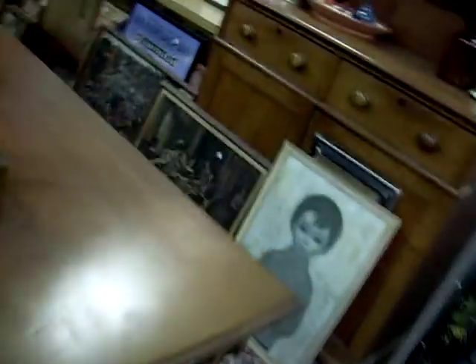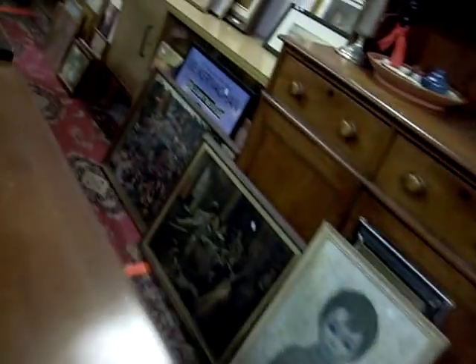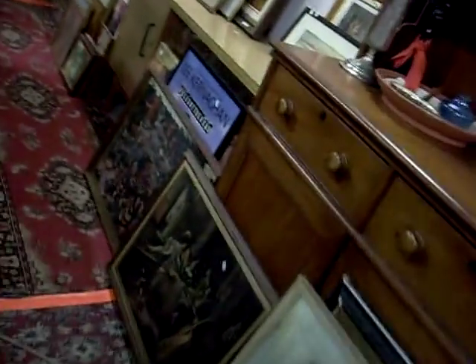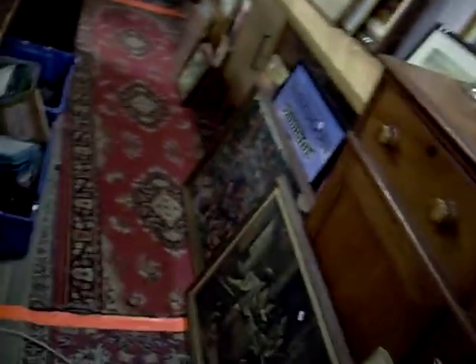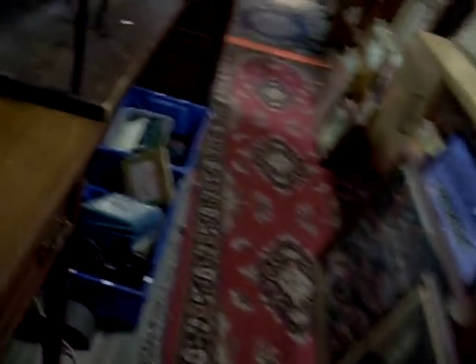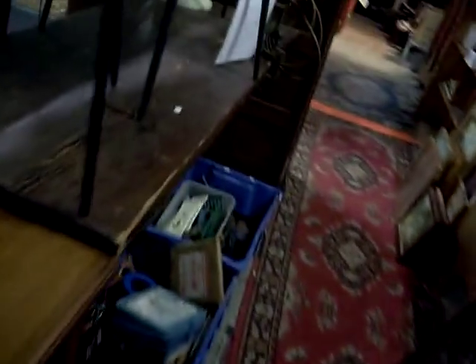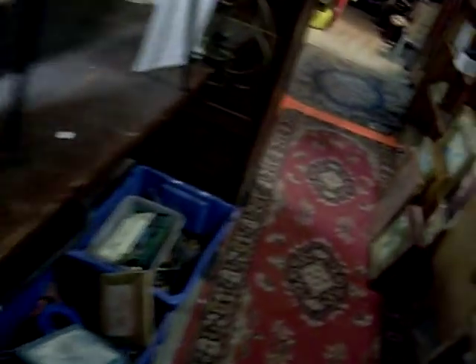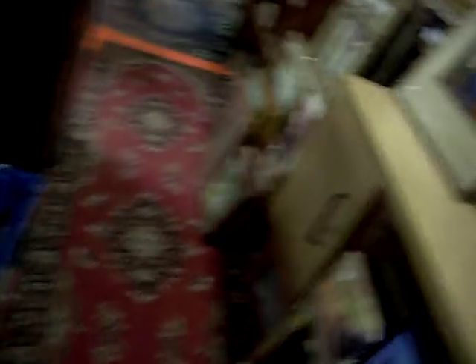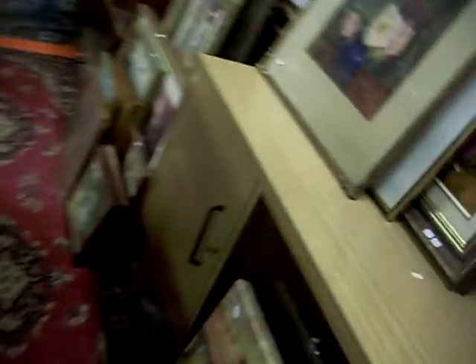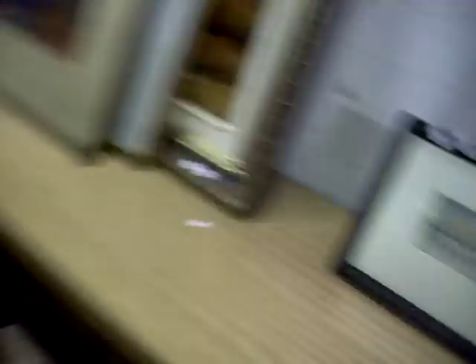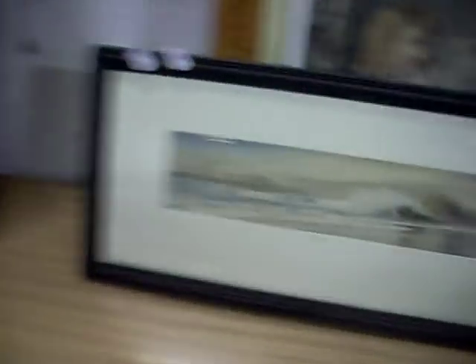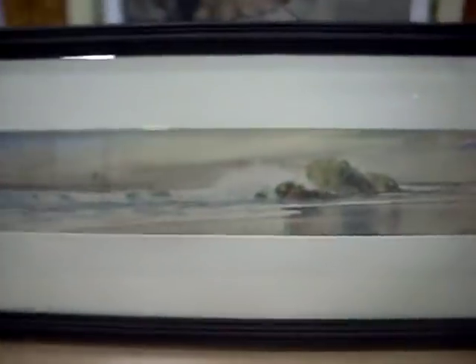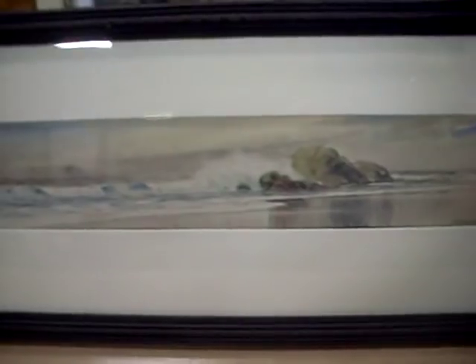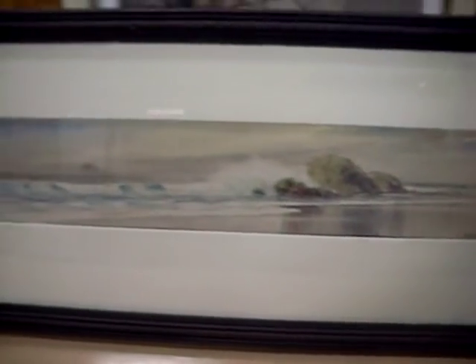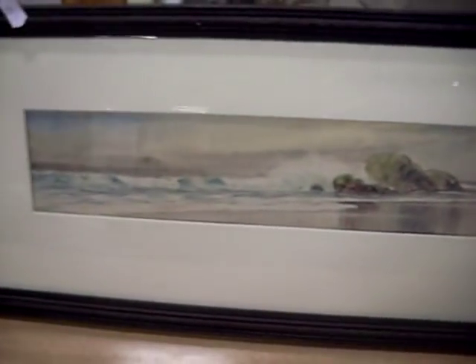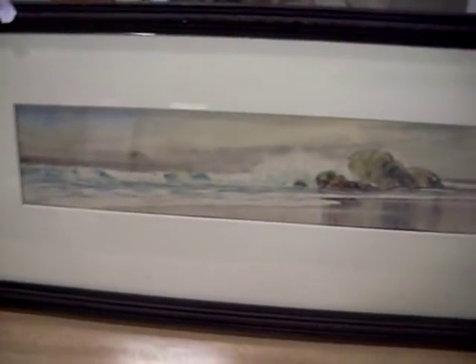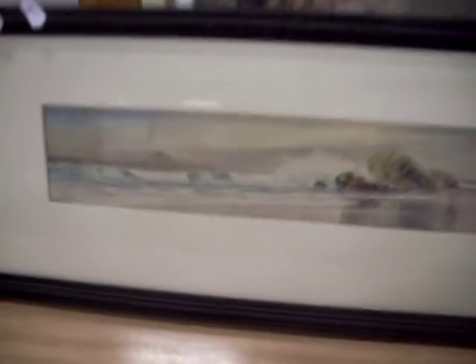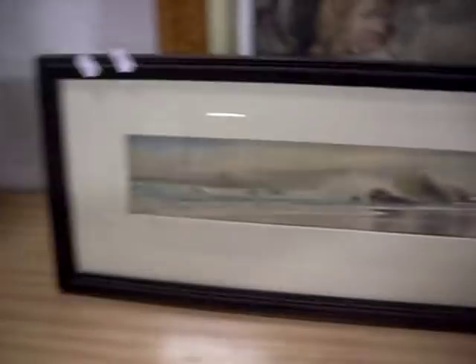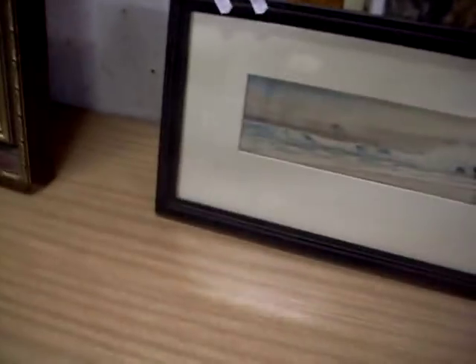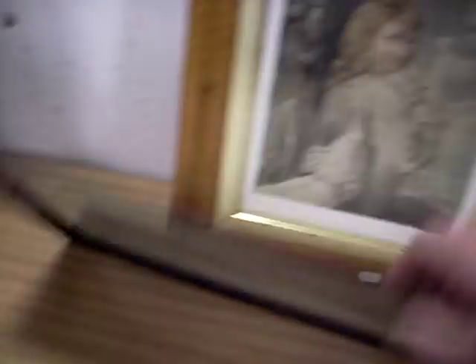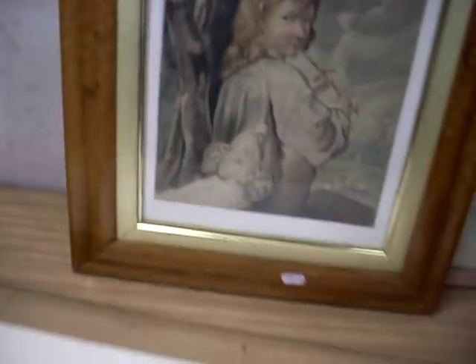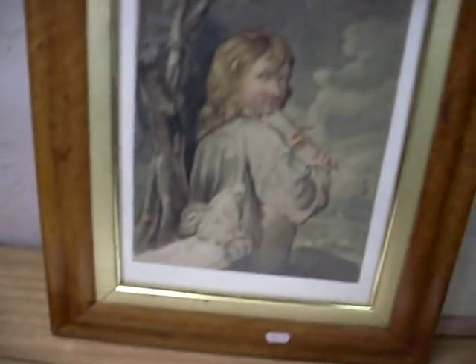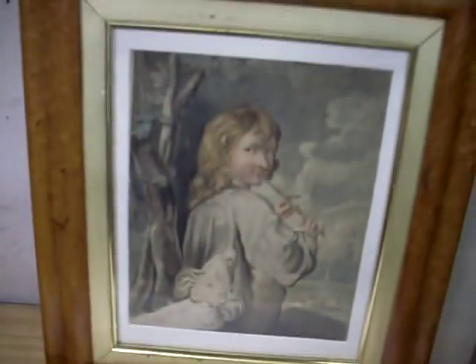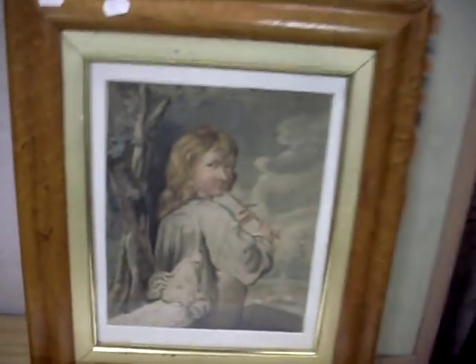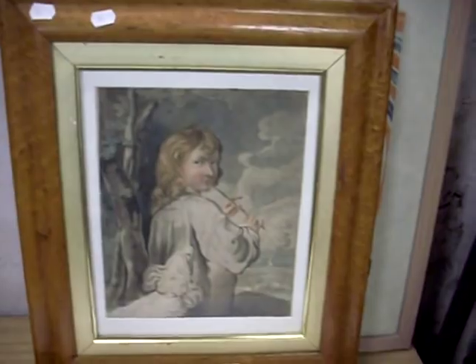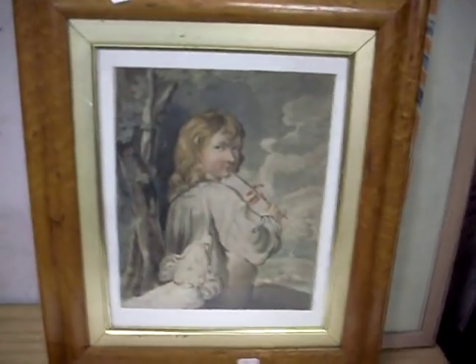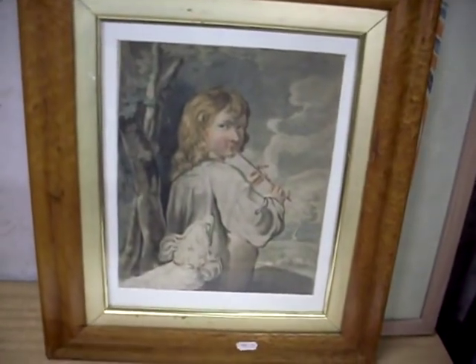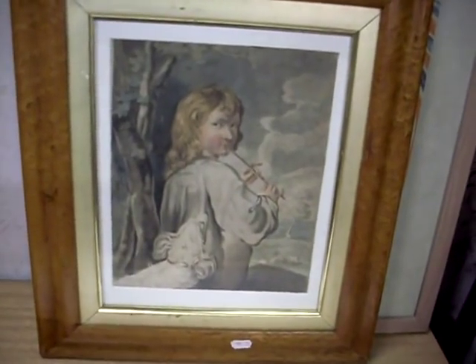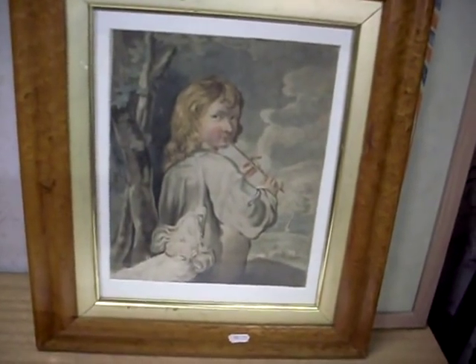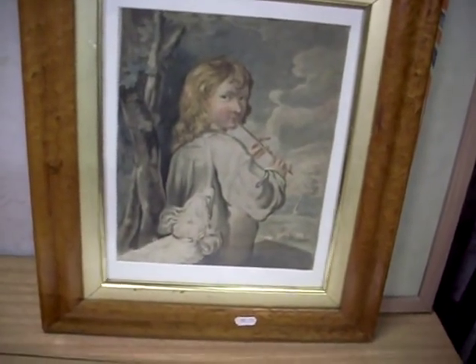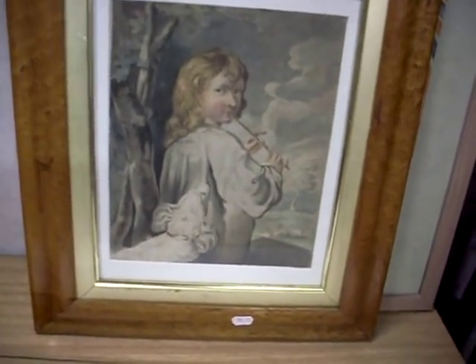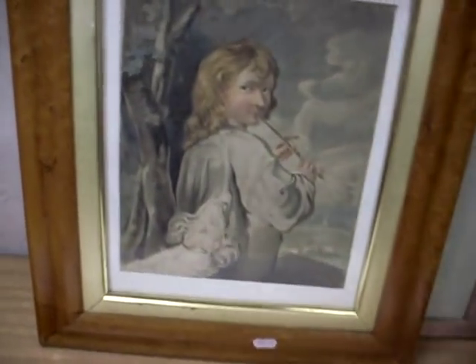Some good pictures this week actually. Nice little Herbert Clark Simpson watercolour — pretty typical little British school thing, about 1820 give or take. Really nice watercolour of a little shepherd boy.